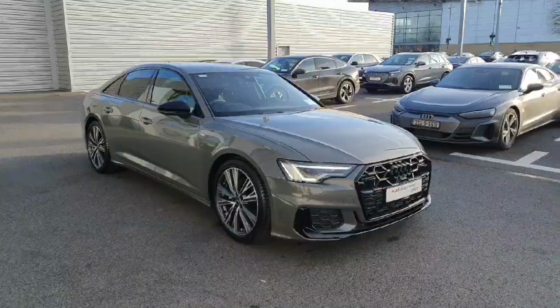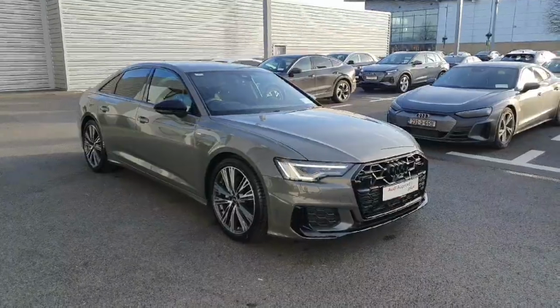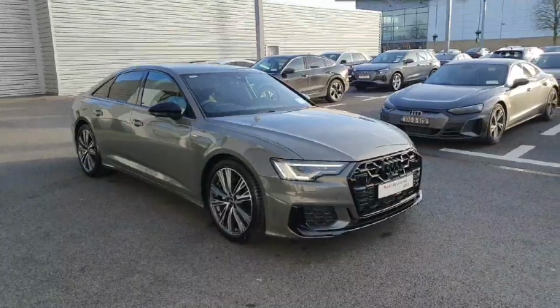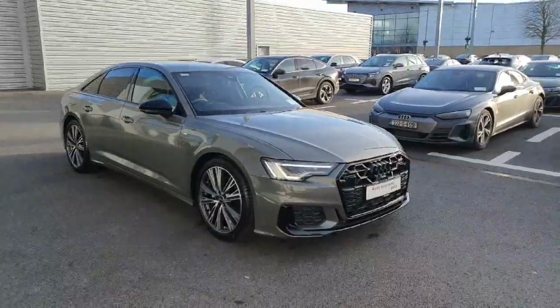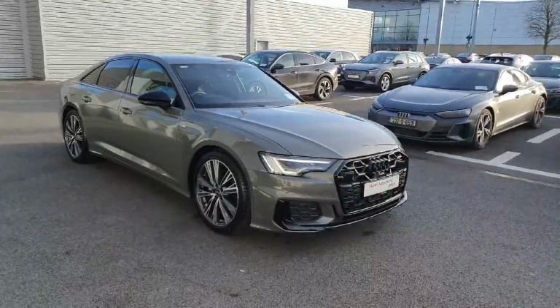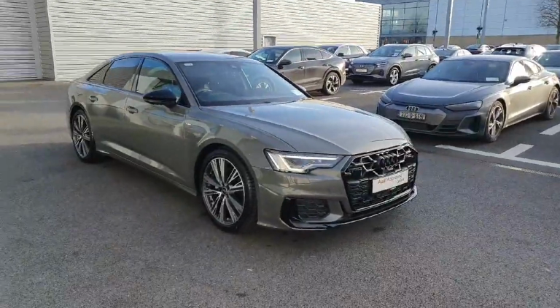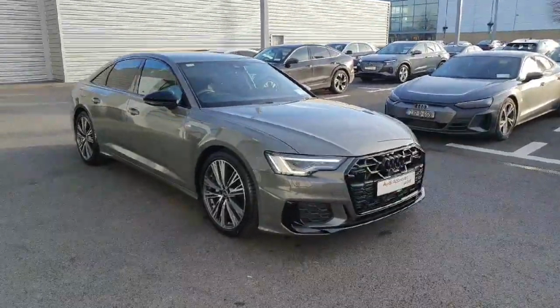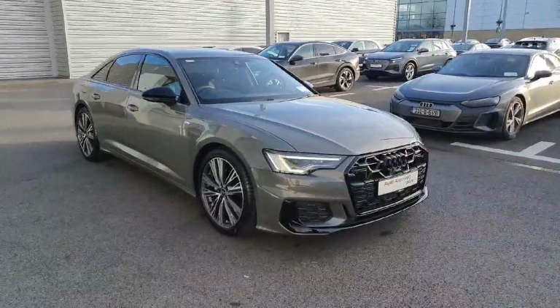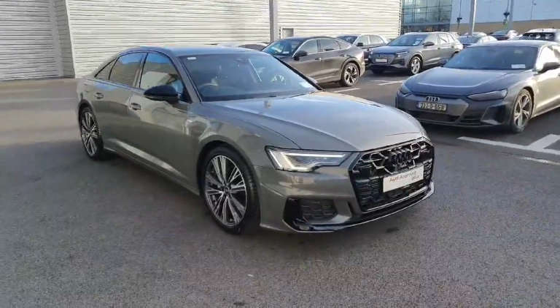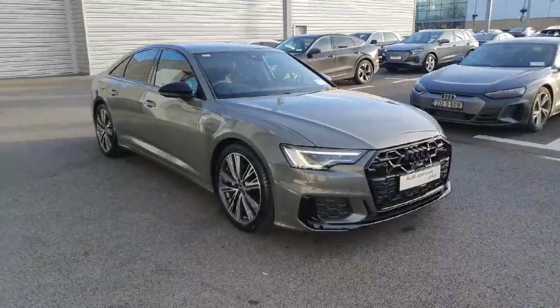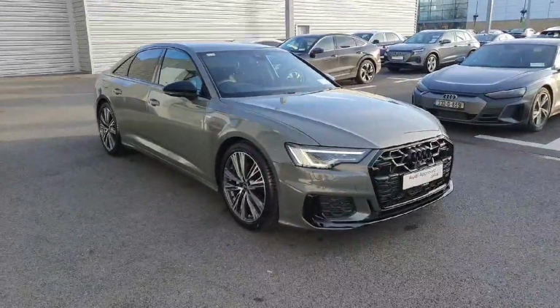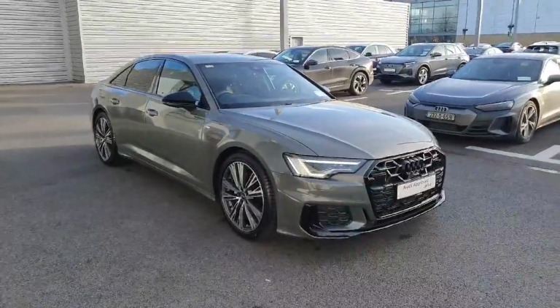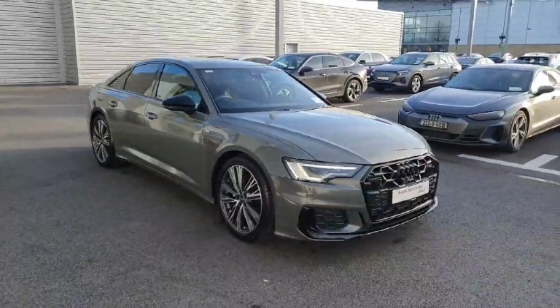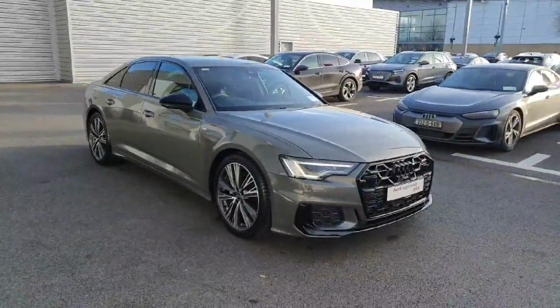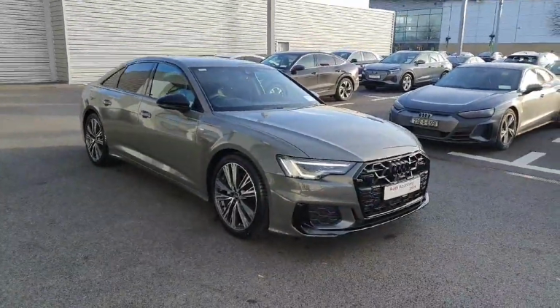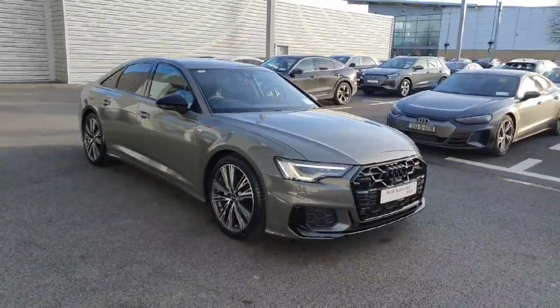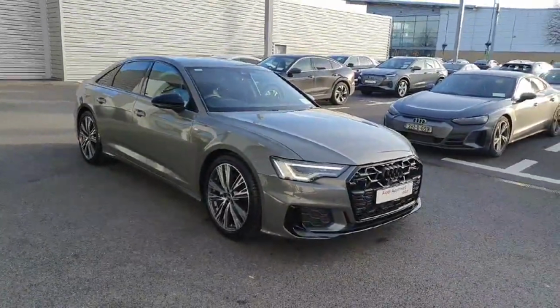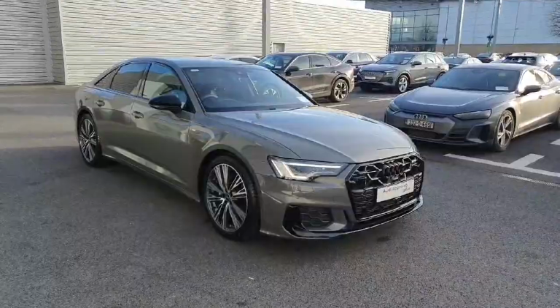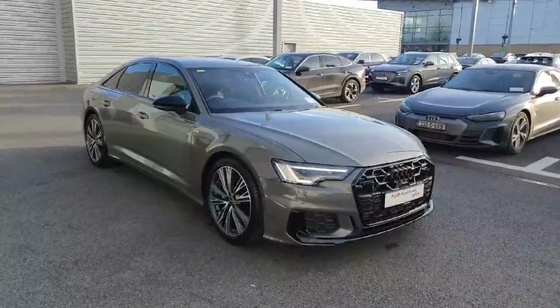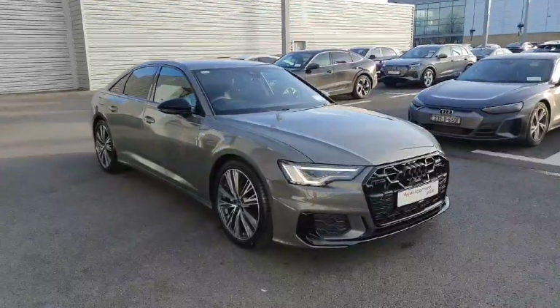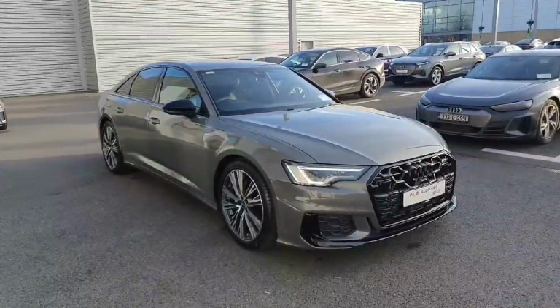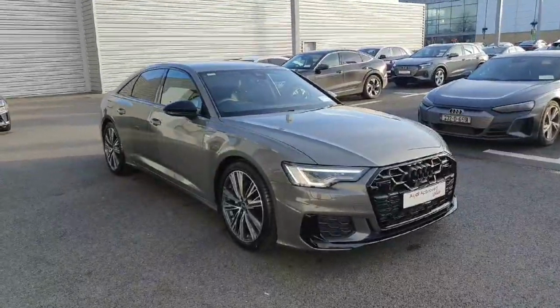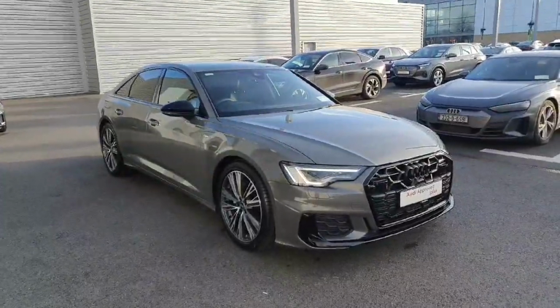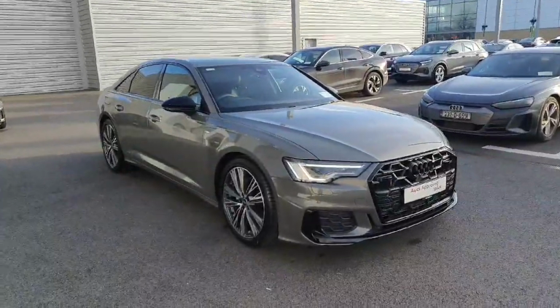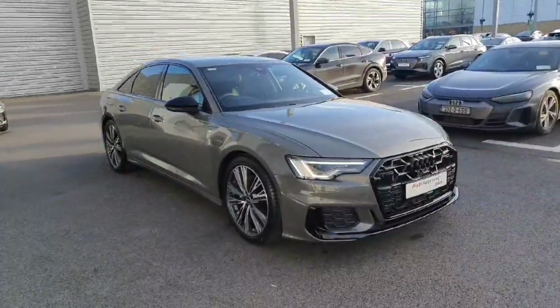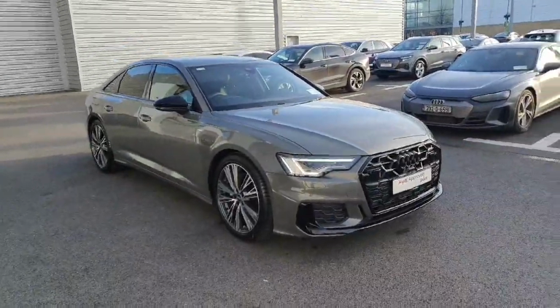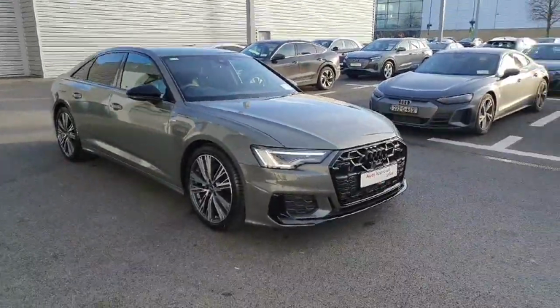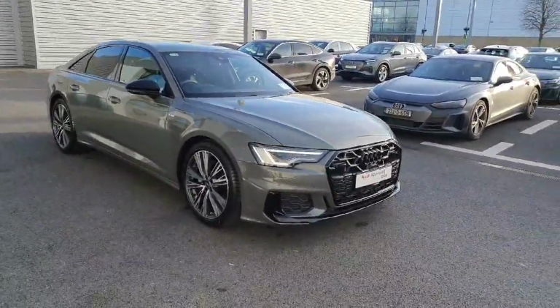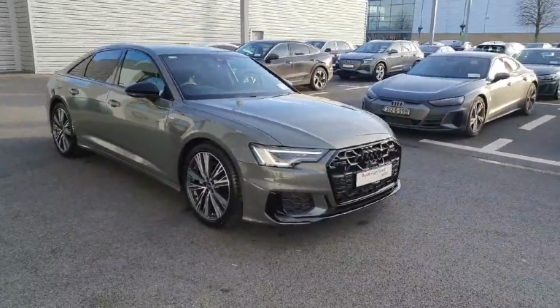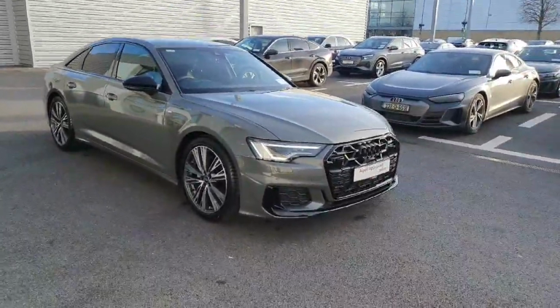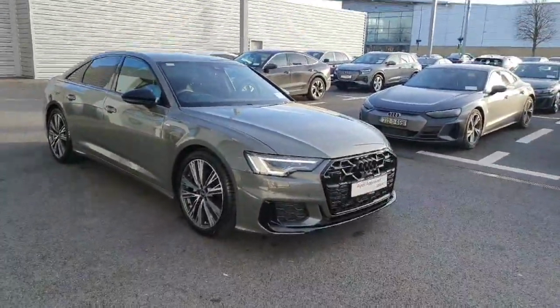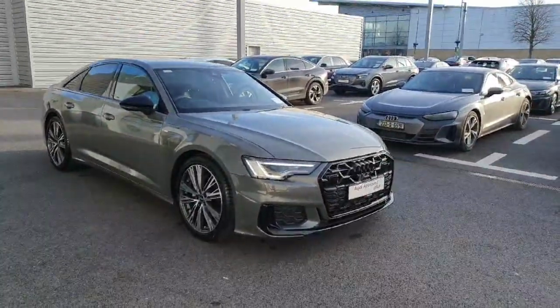Hello and welcome to Audi Limerick Online Sales. Today I'm going to show you this fantastic Audi A6 2024 model. It's the 40TDI S-Tronic S-Line Edition with the black pack.